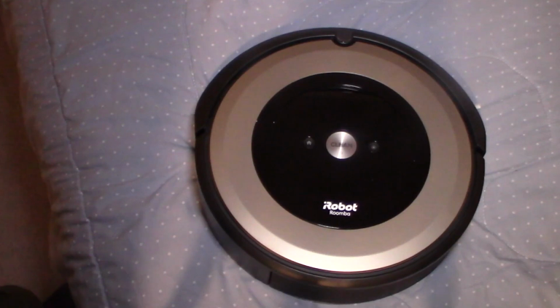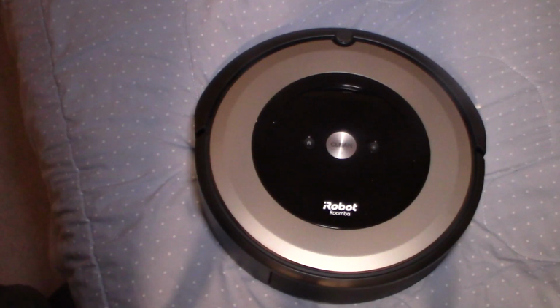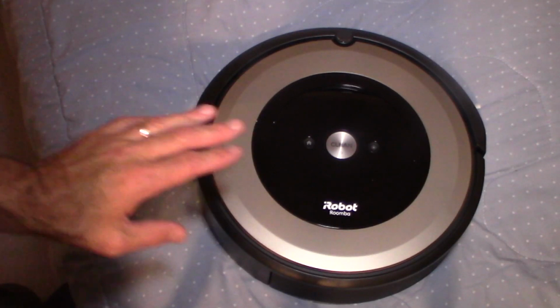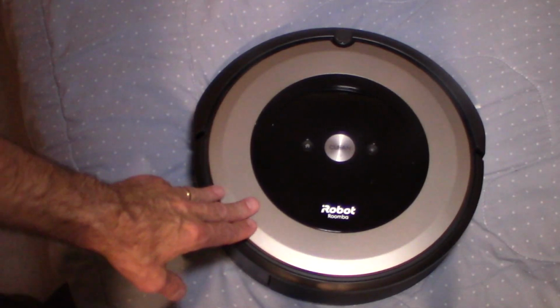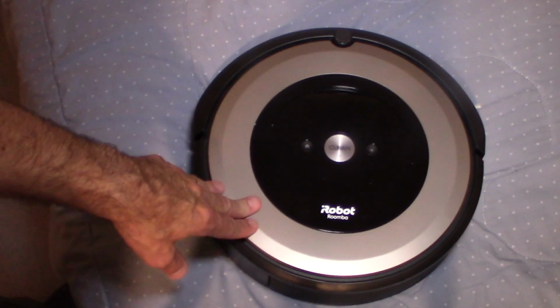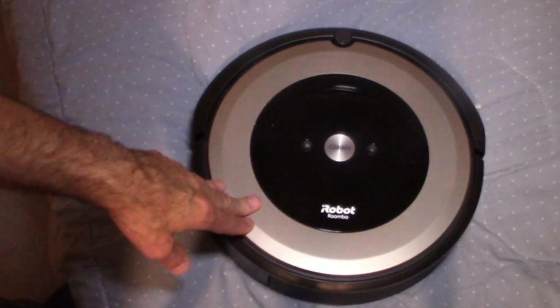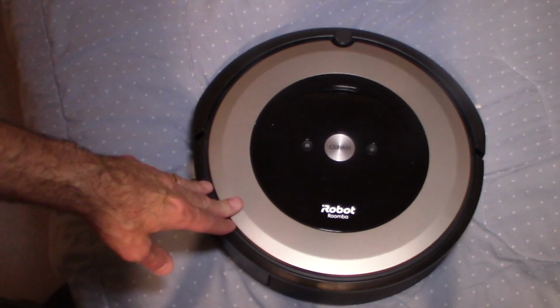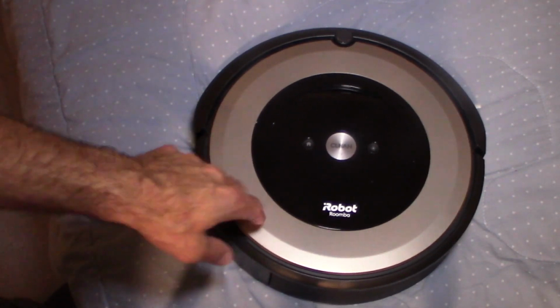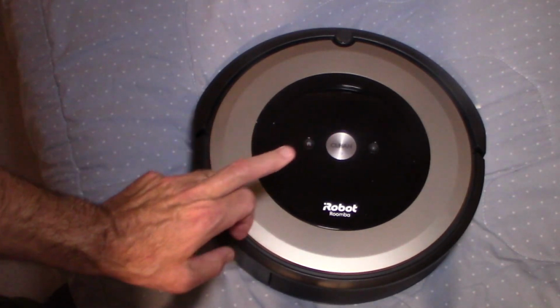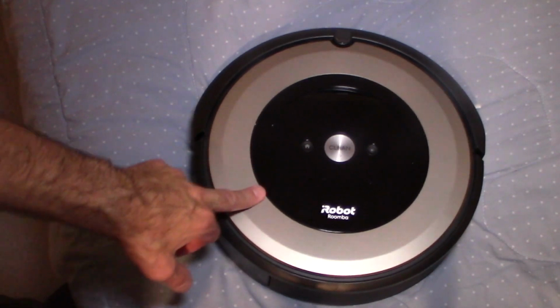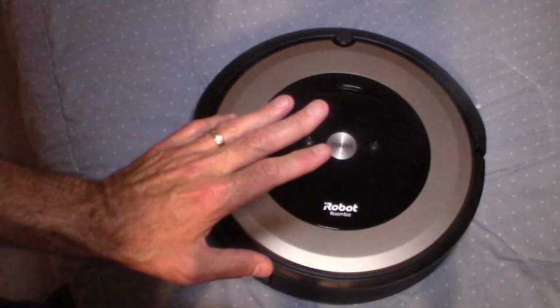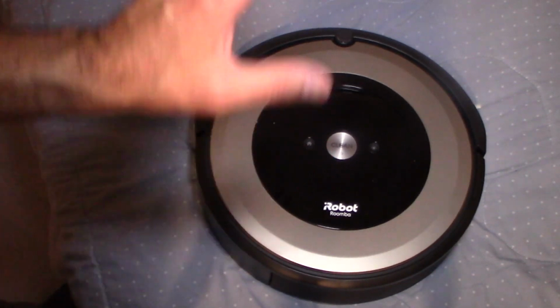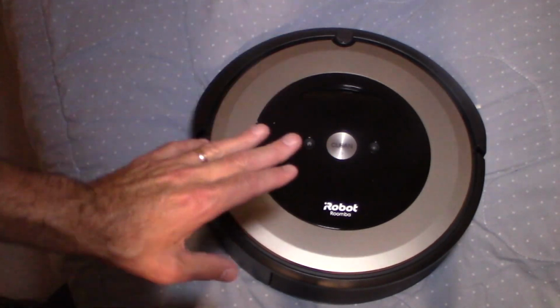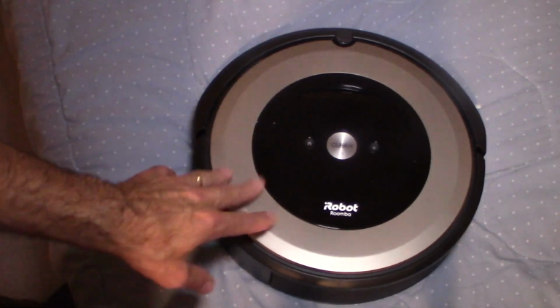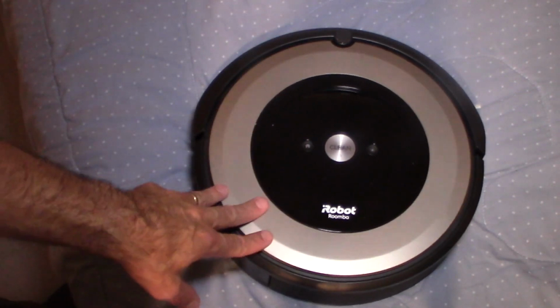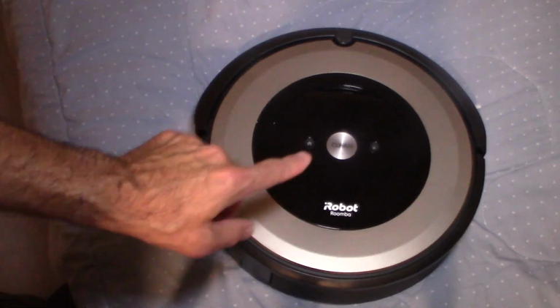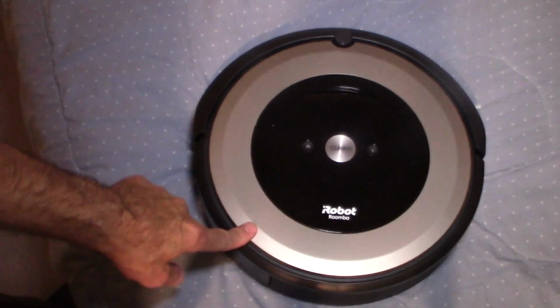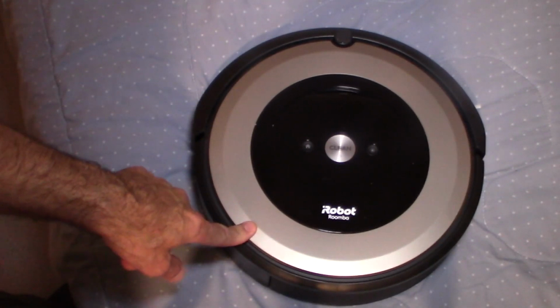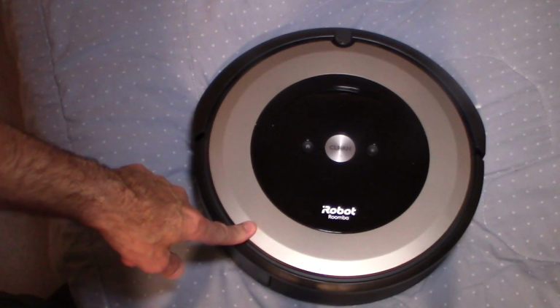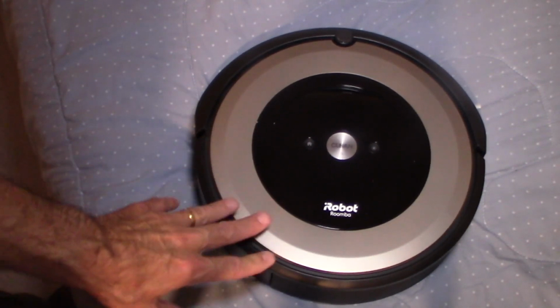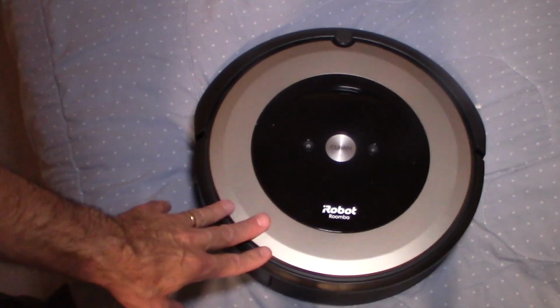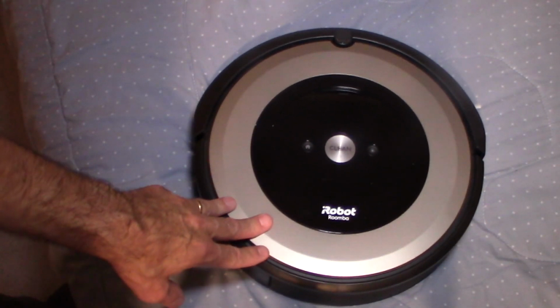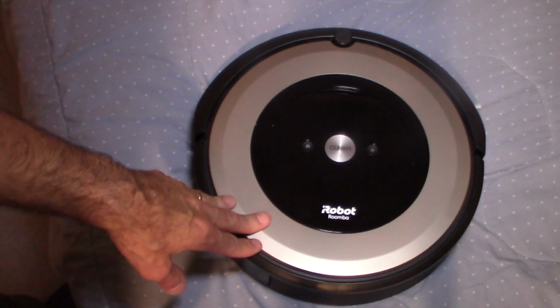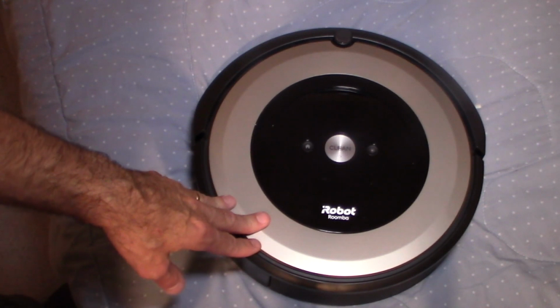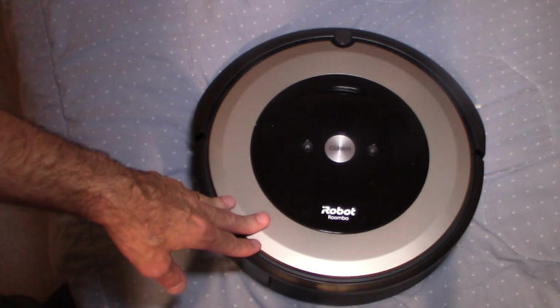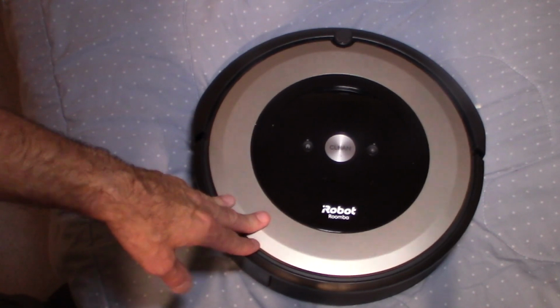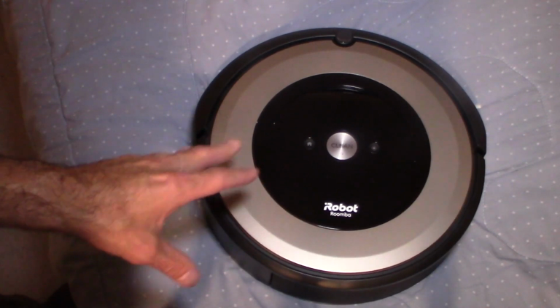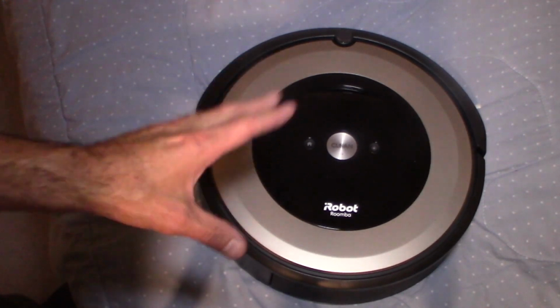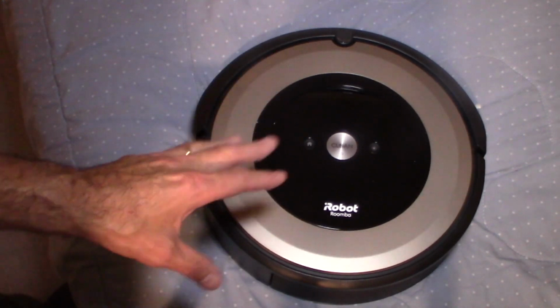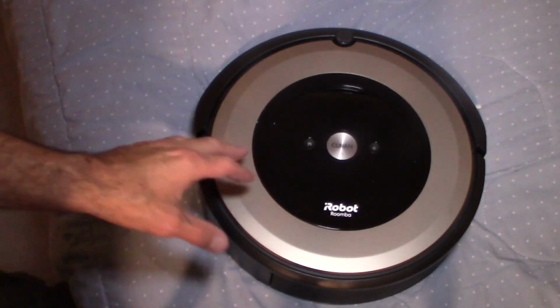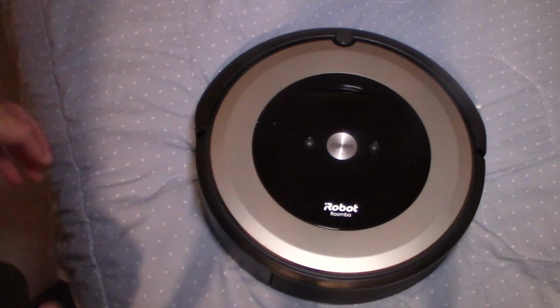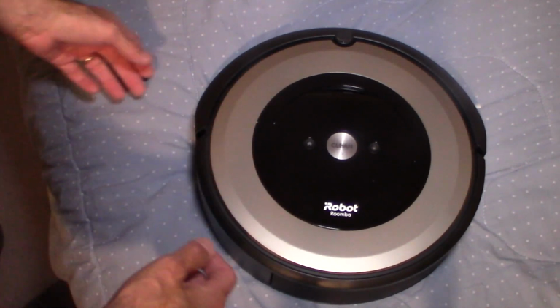For this one, we're talking about the iRobot E6. We're talking about how to clean the rollers, how to clean the trash bin, and how to look at the actual mechanism itself and see how it actually functions.